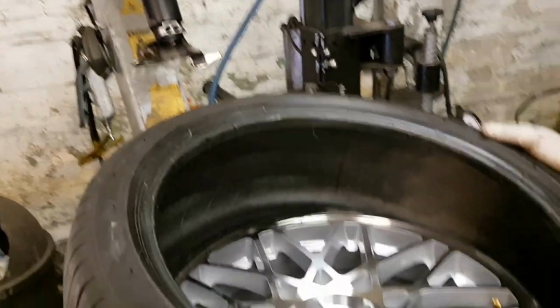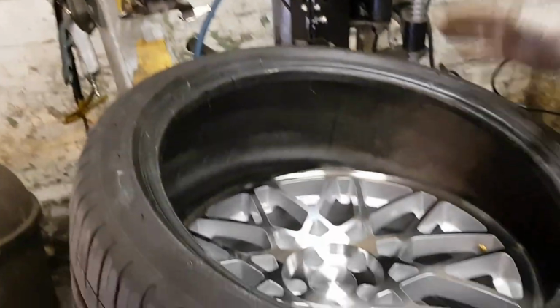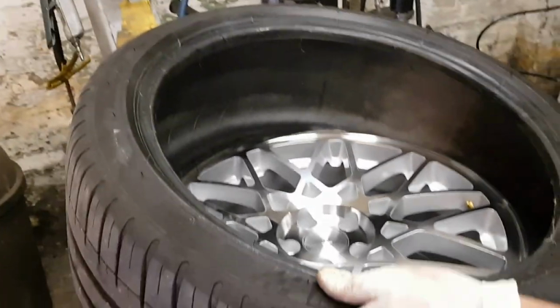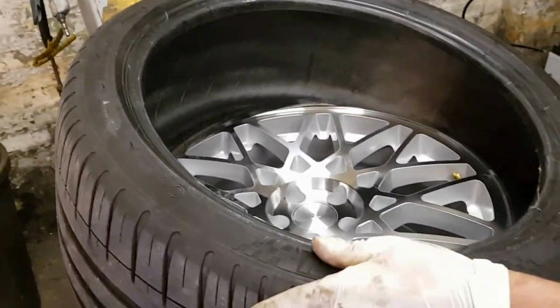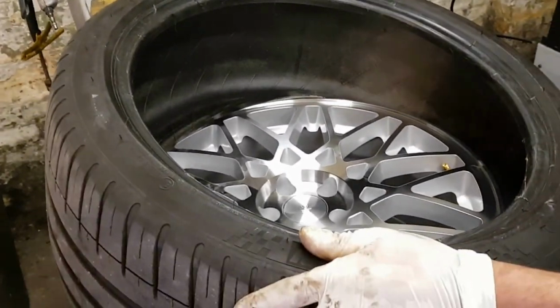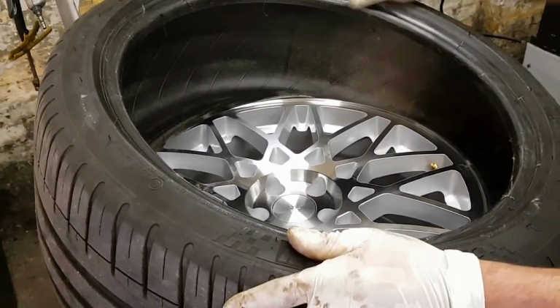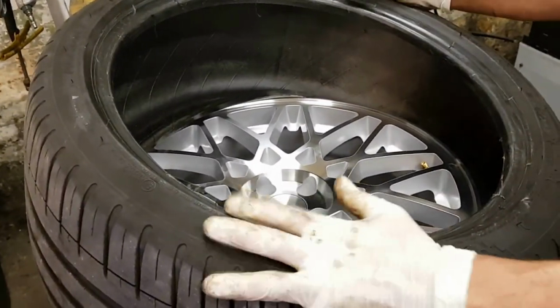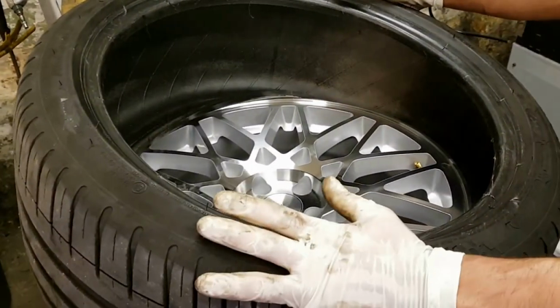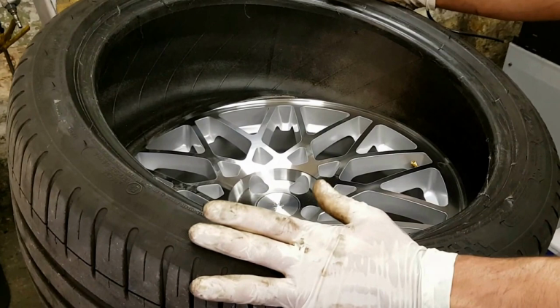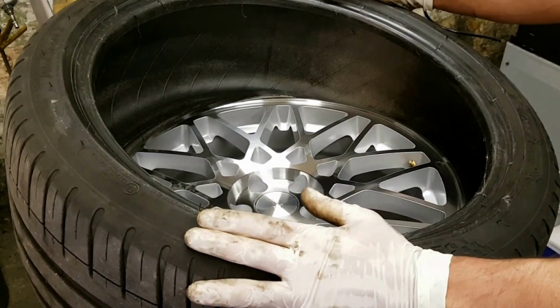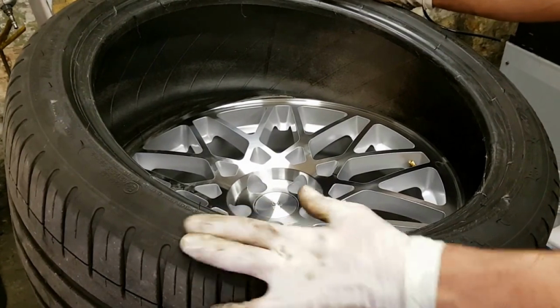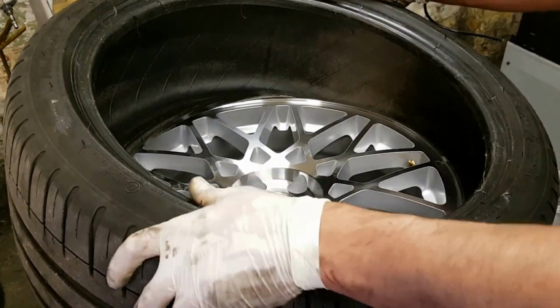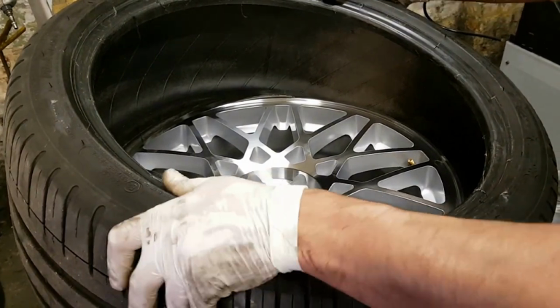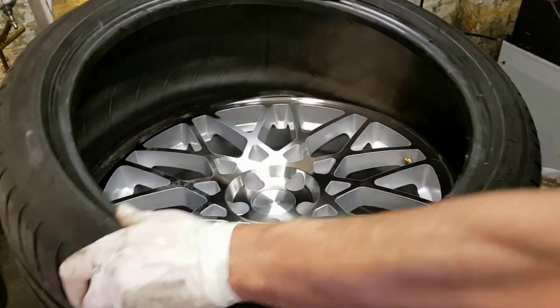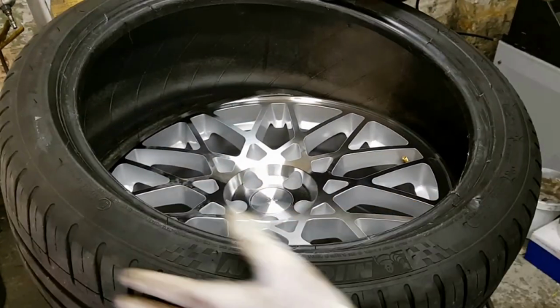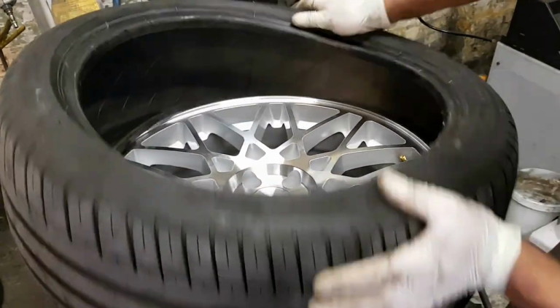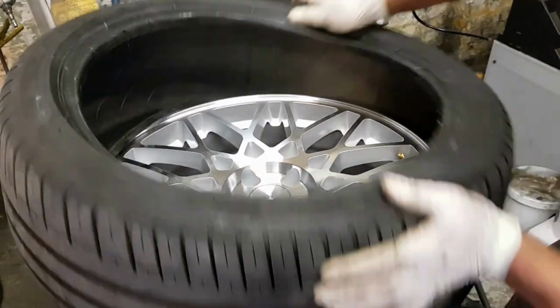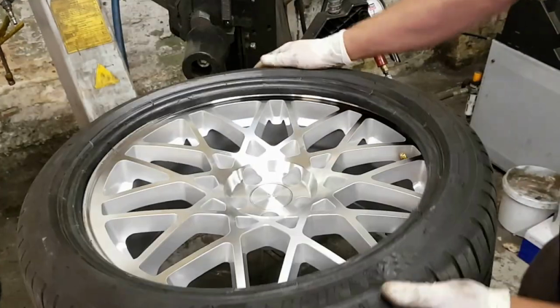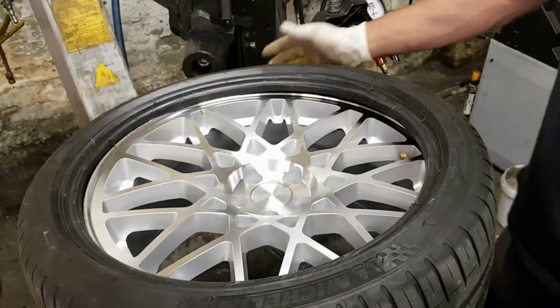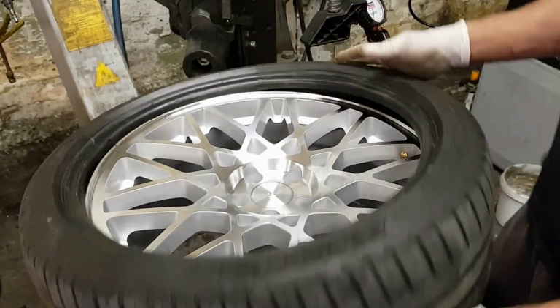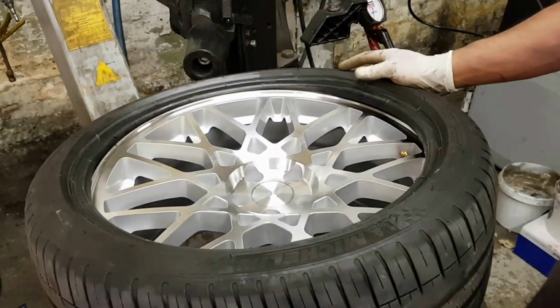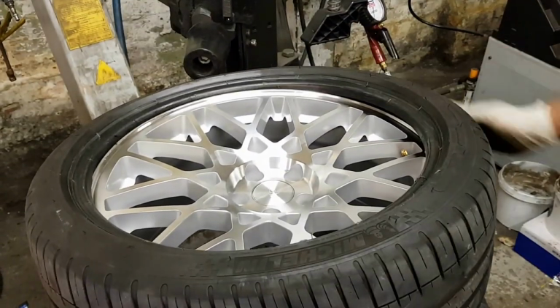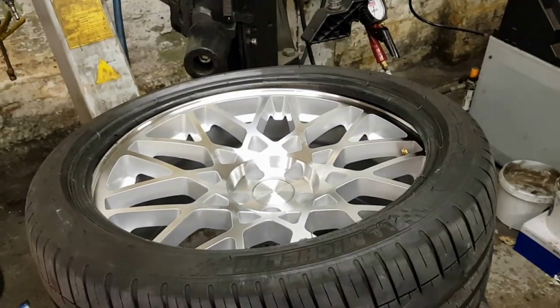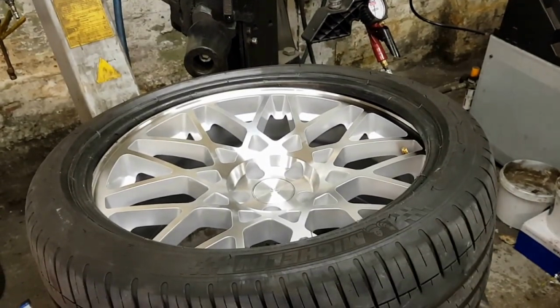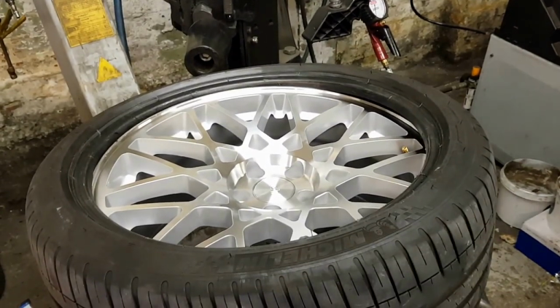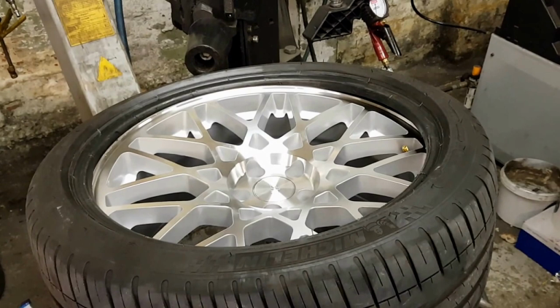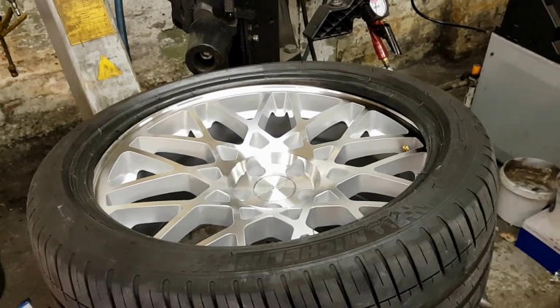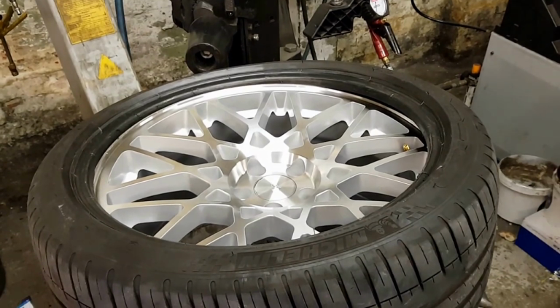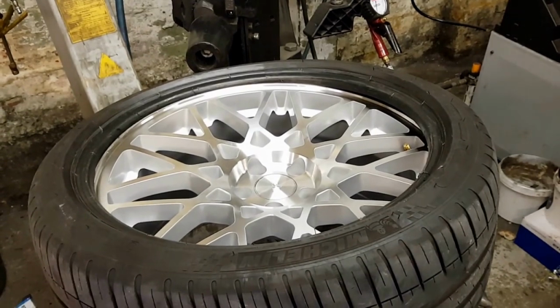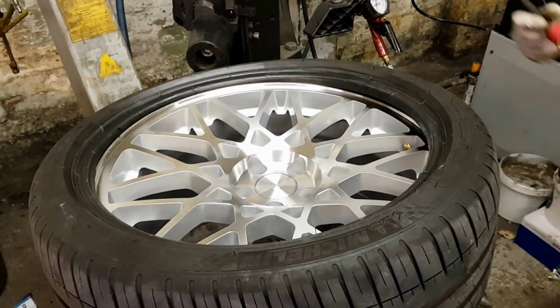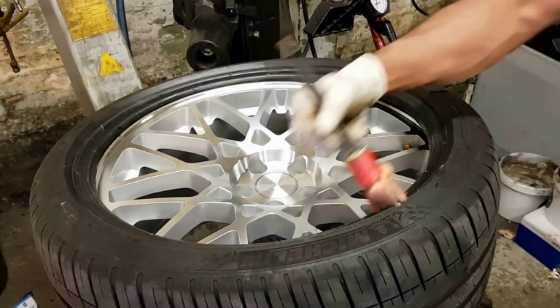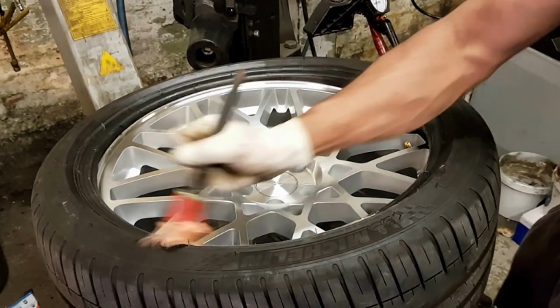Usually you'd use the machine for it, but 18 inch tires are quite flexible. So you just push the tire in by hand. That's the first part in, and then you do the second part the same way.